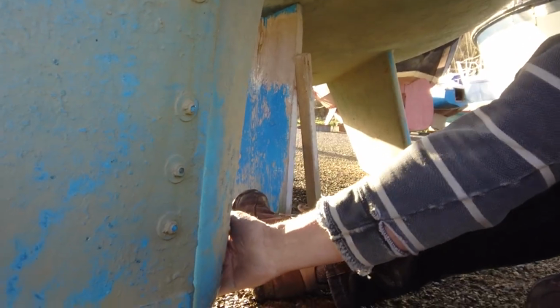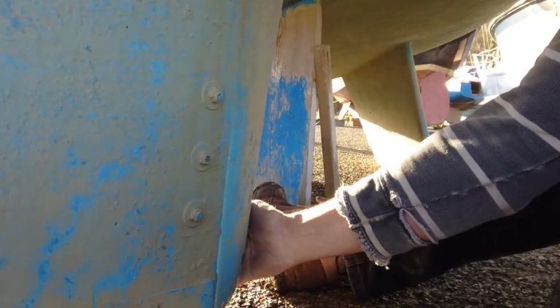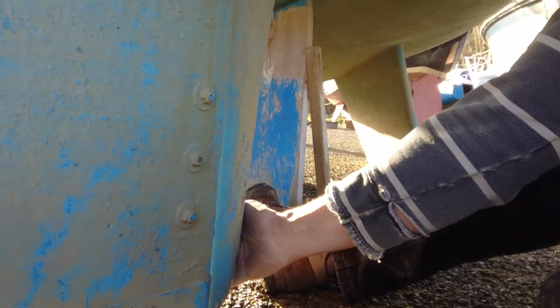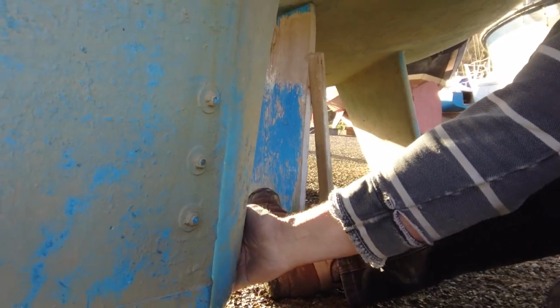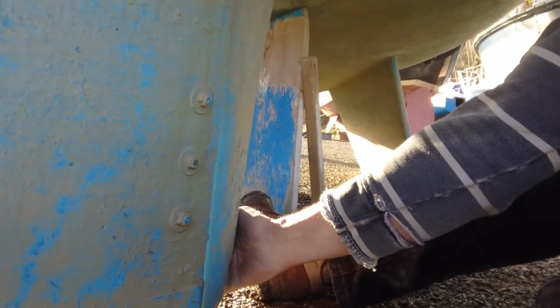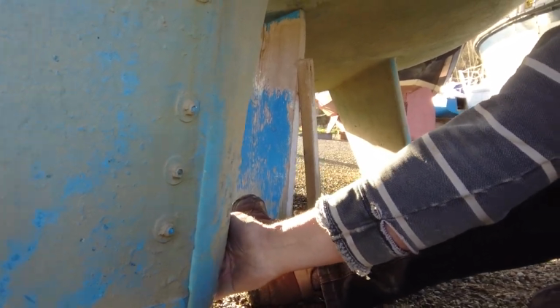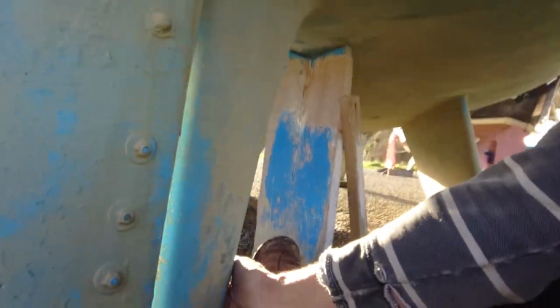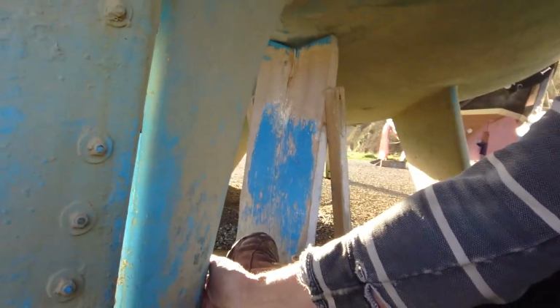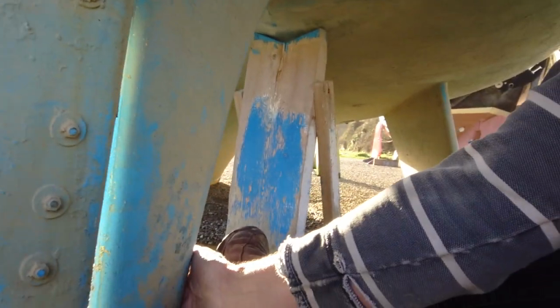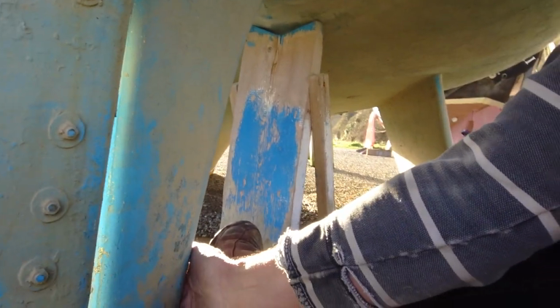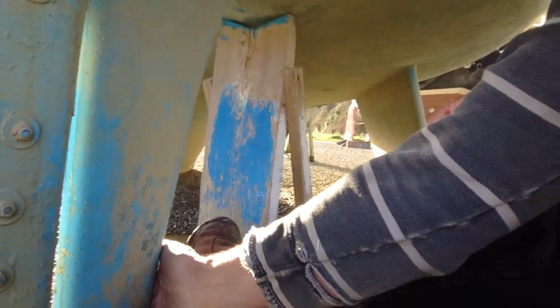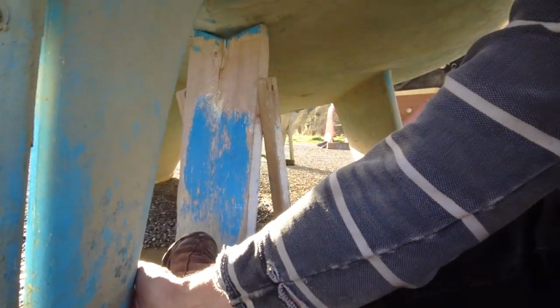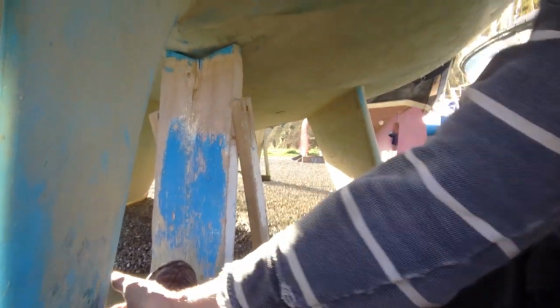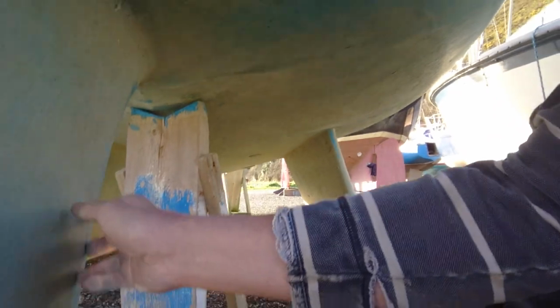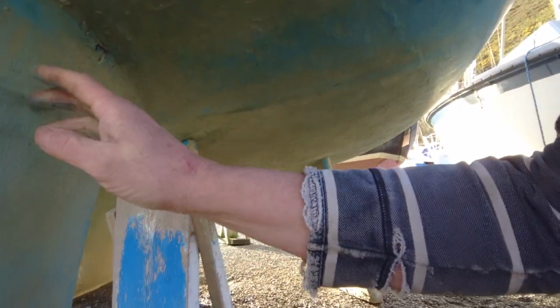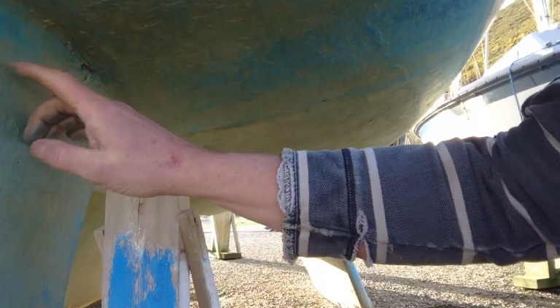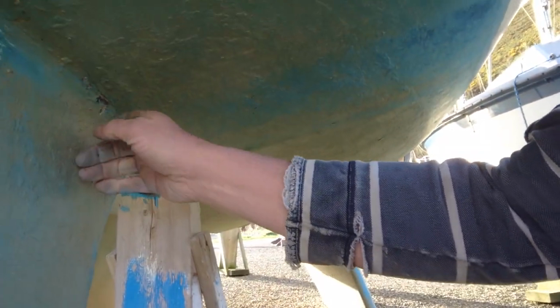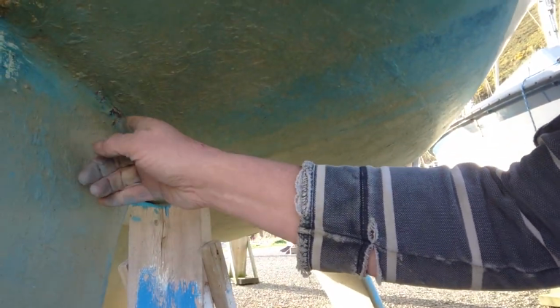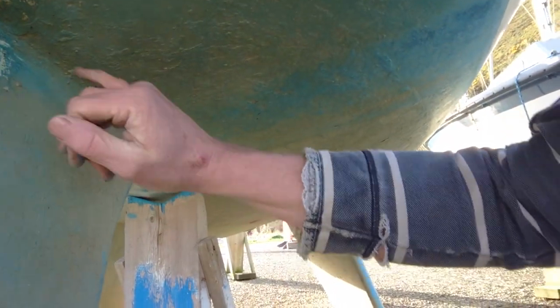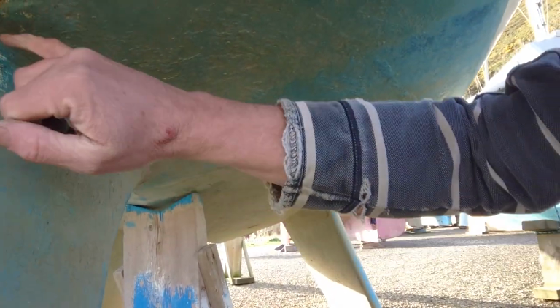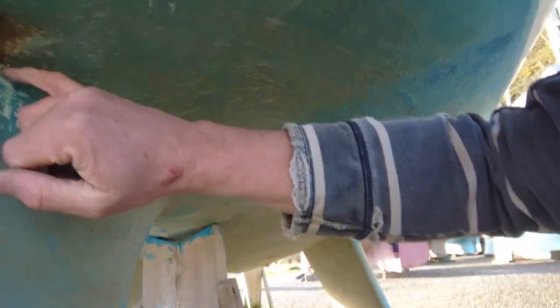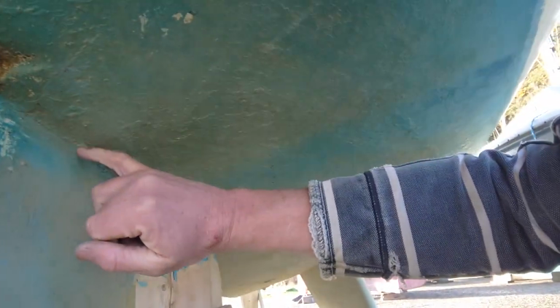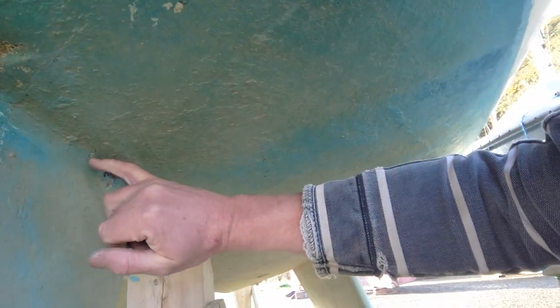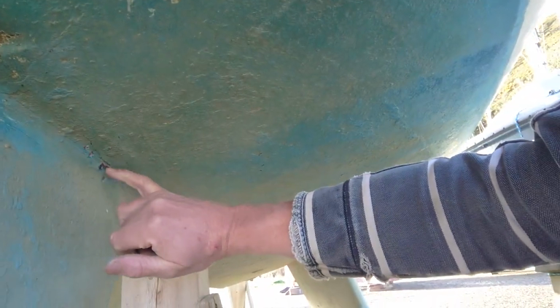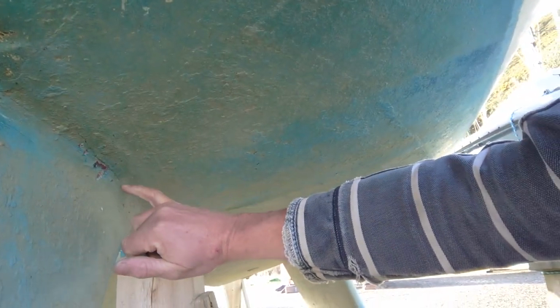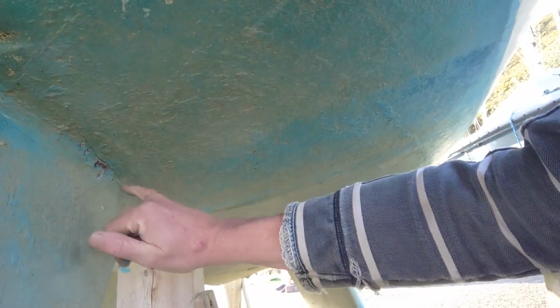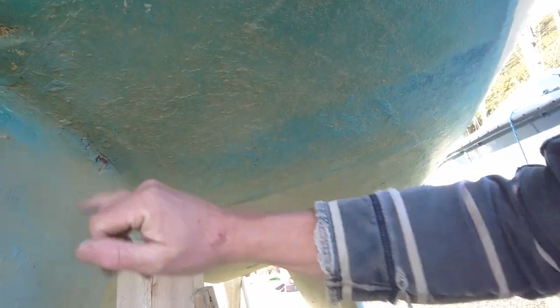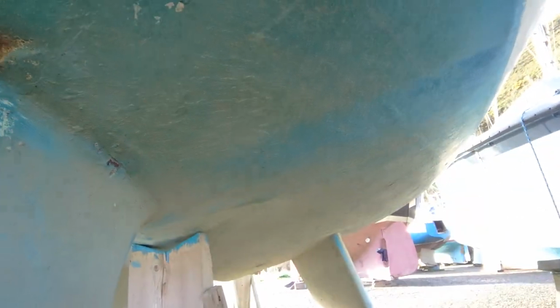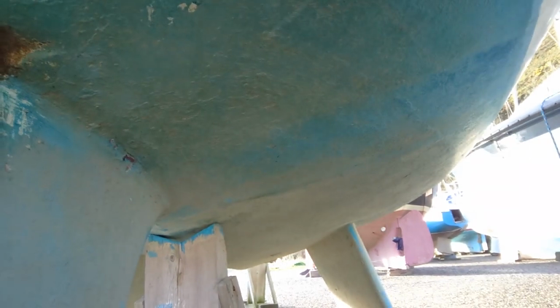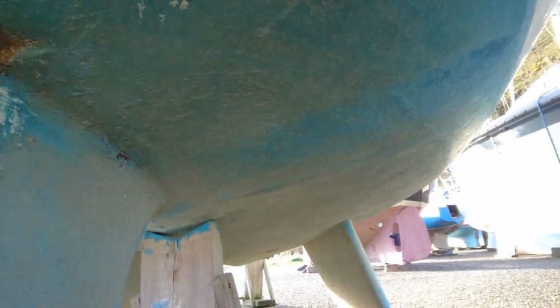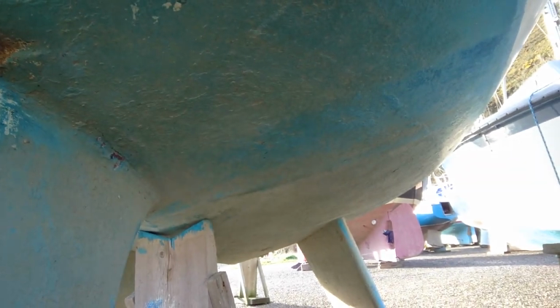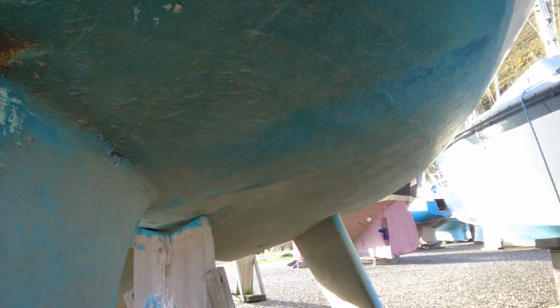Doing what I call the tip test, it's clearly starting to soften up and fail. There's also a little split developing on the top here, so that needs sorting.